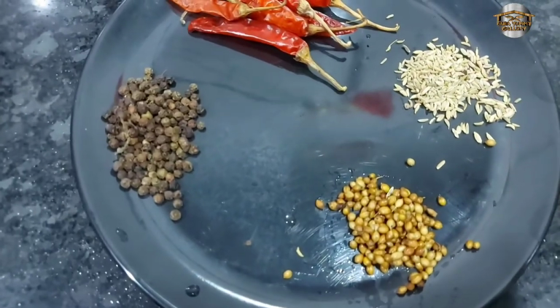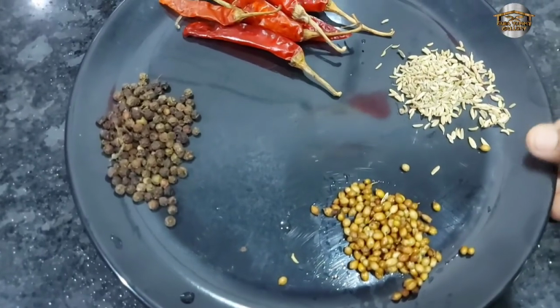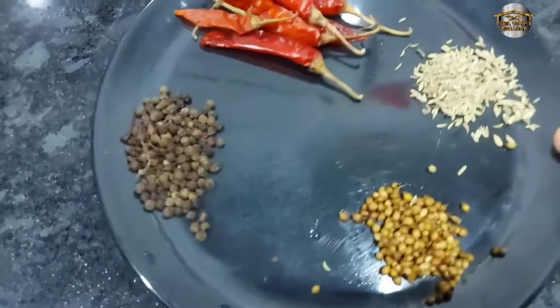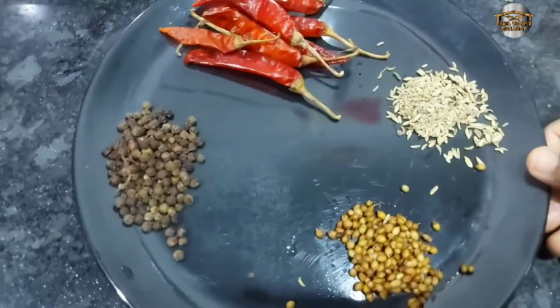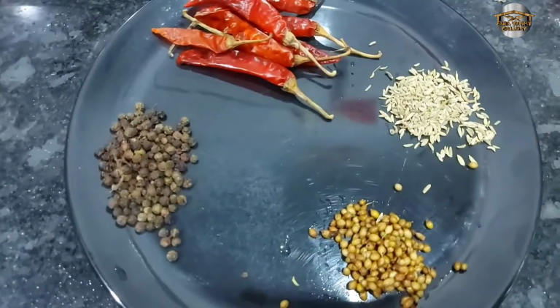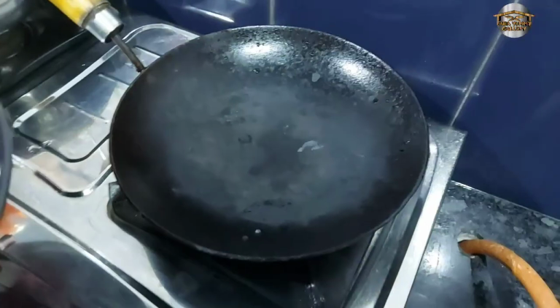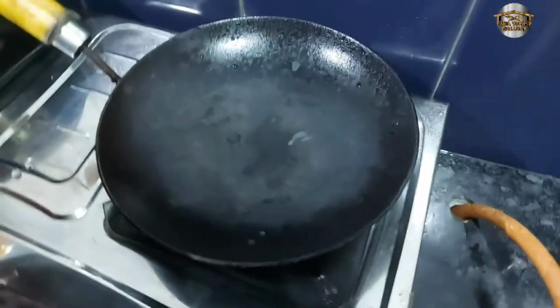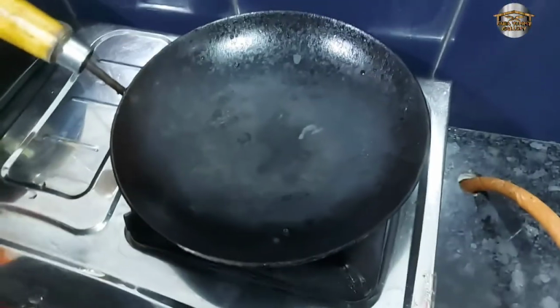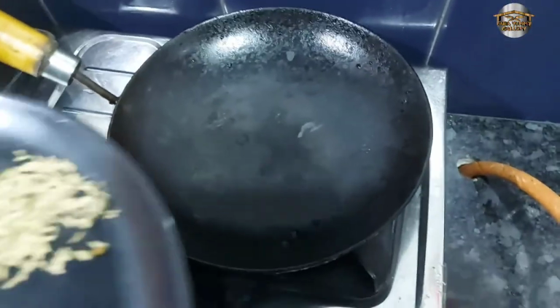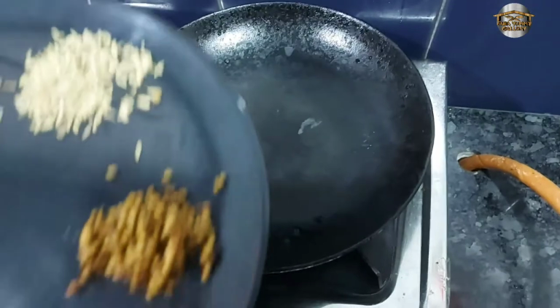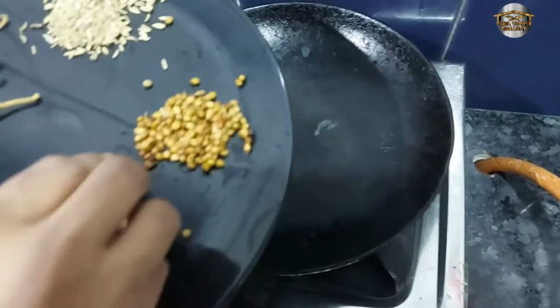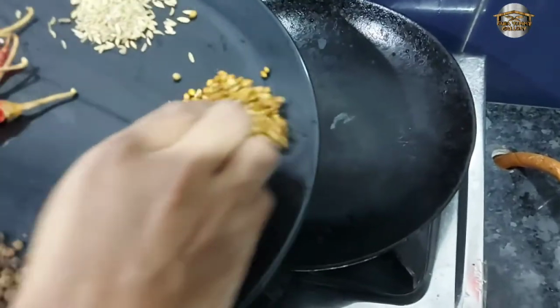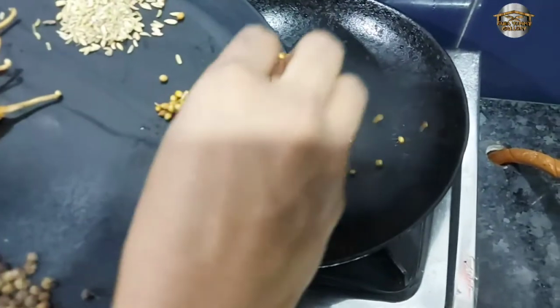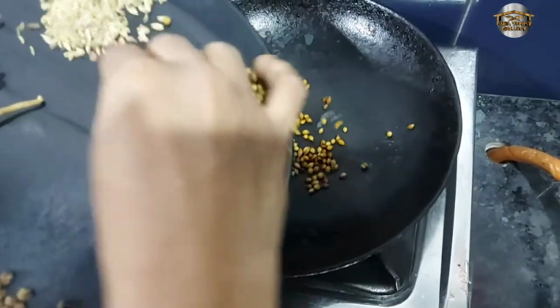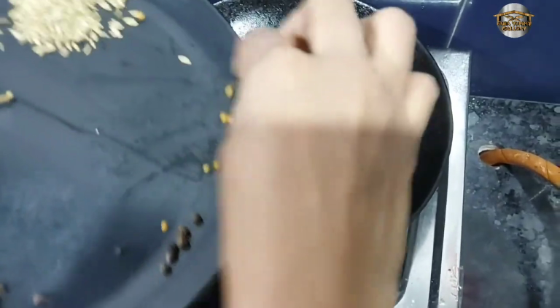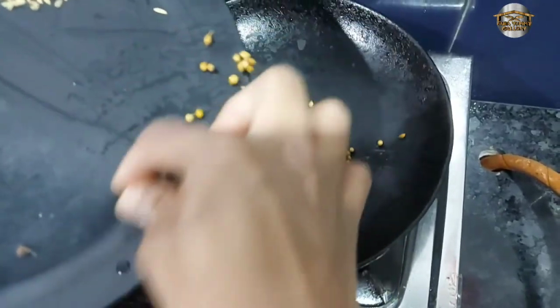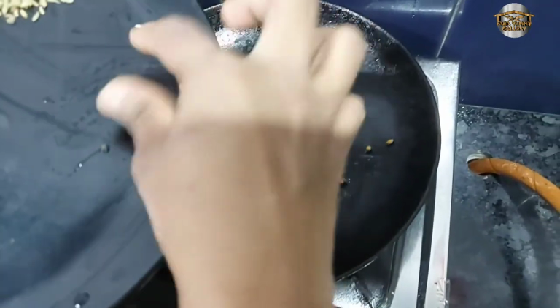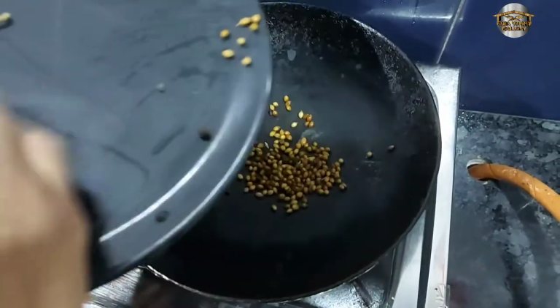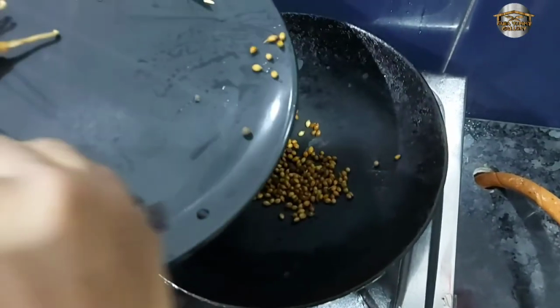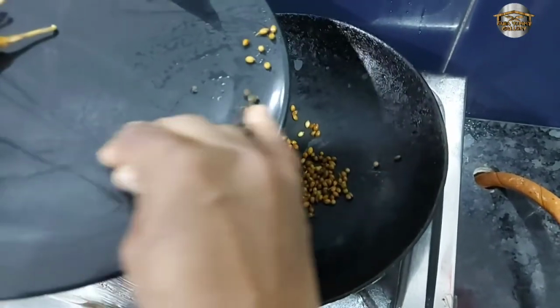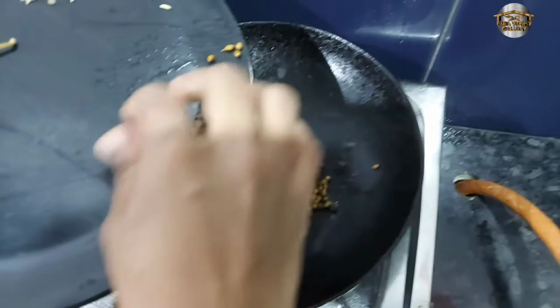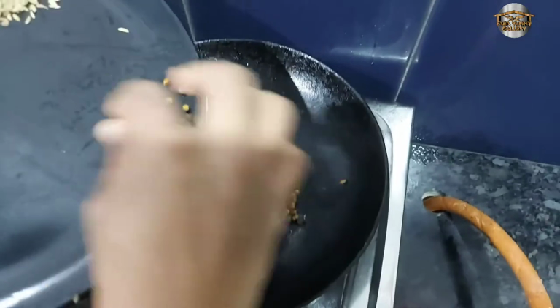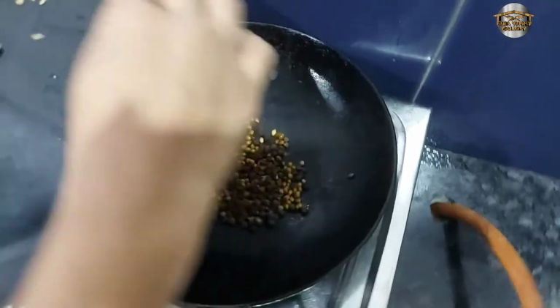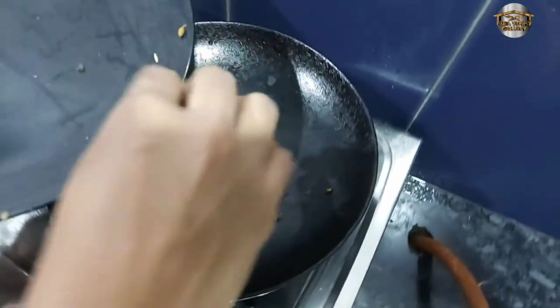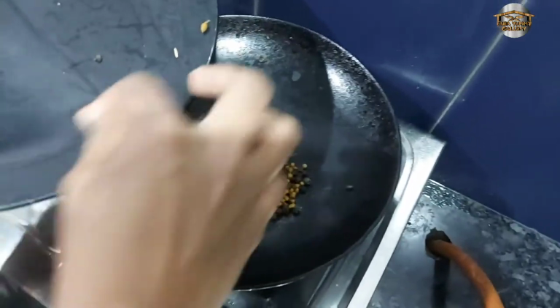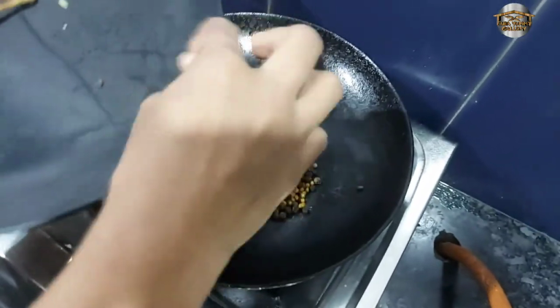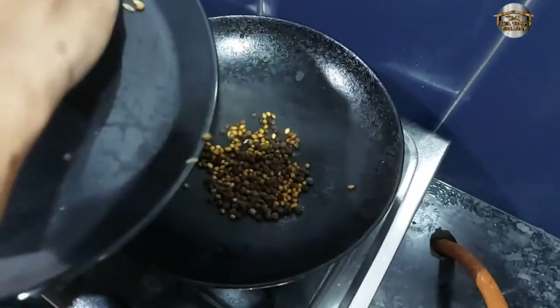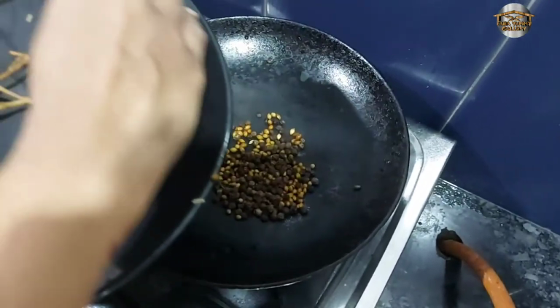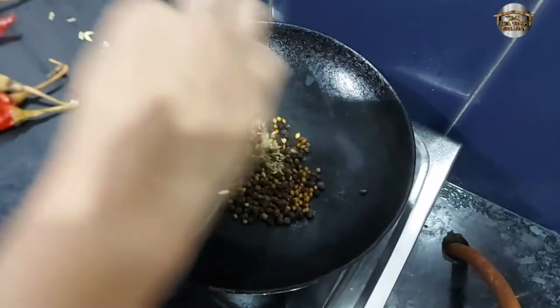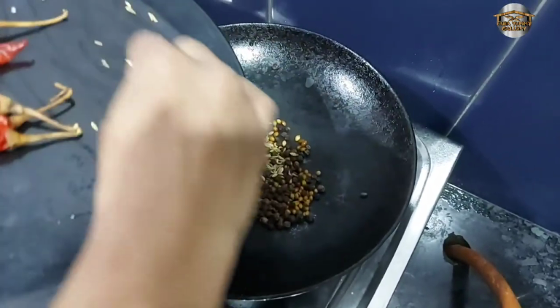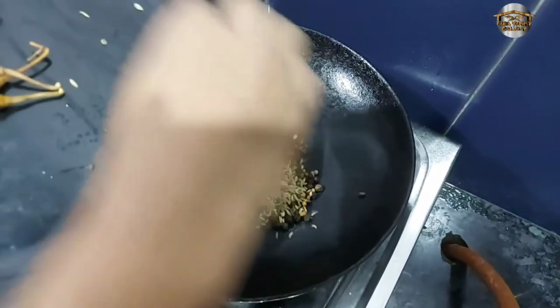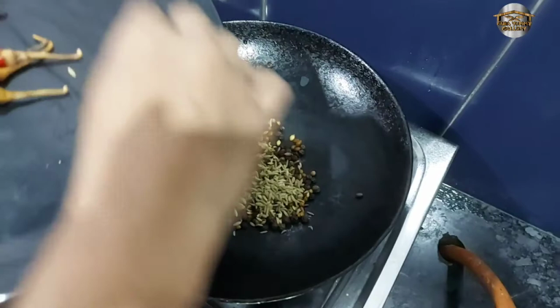We need to cook our chicken. For the first cook, put the chicken in the pan. We want to cook our chicken — do what you need to do on medium flame.